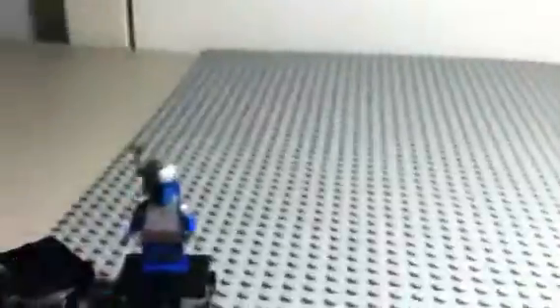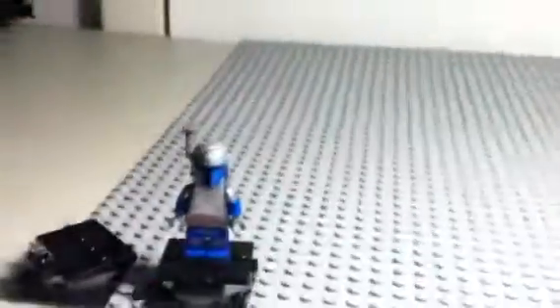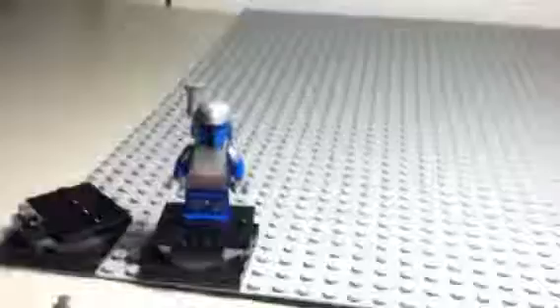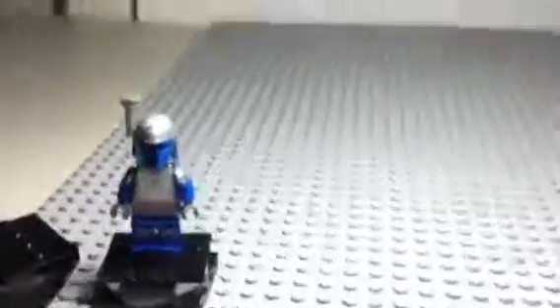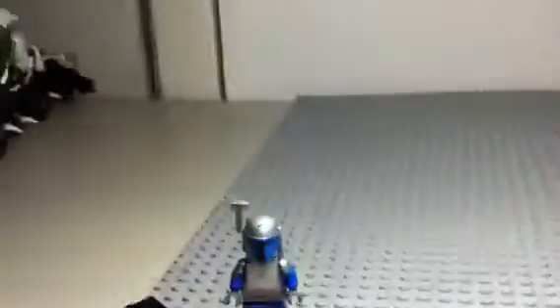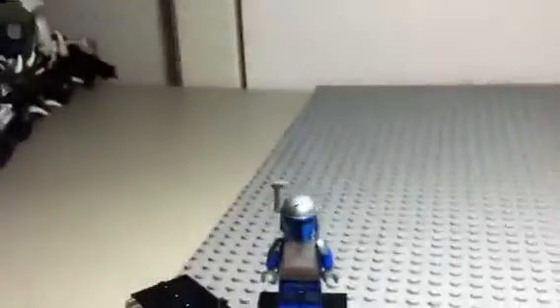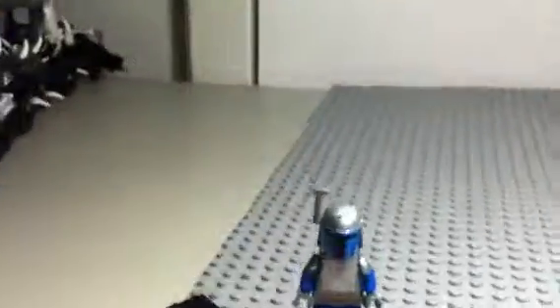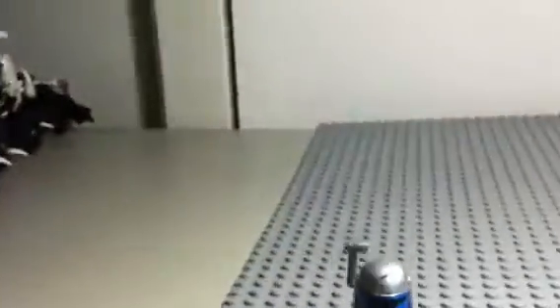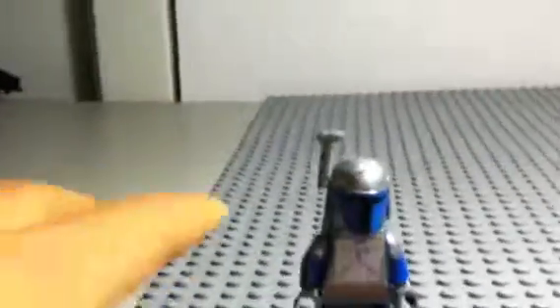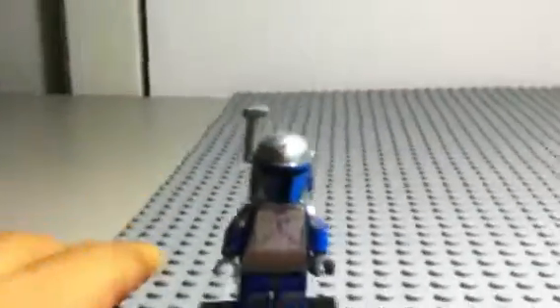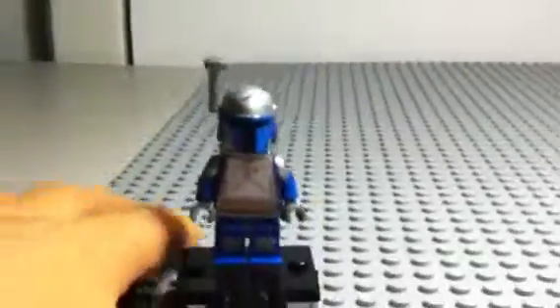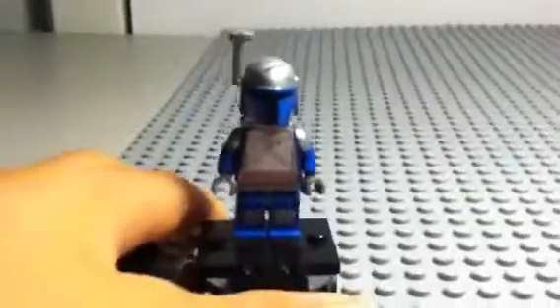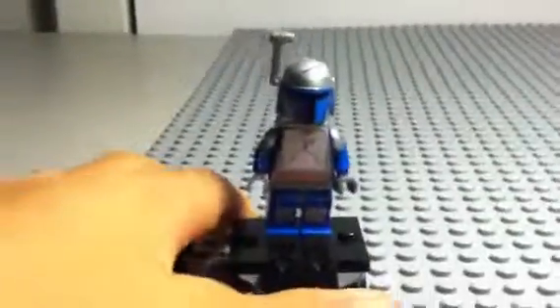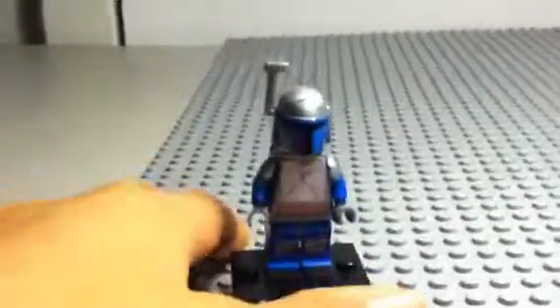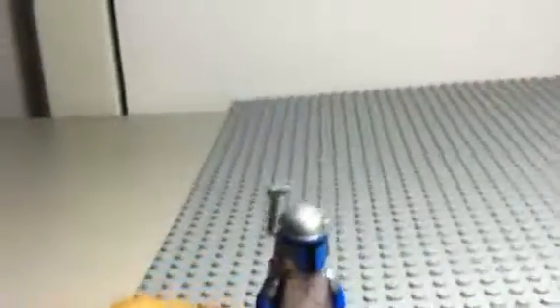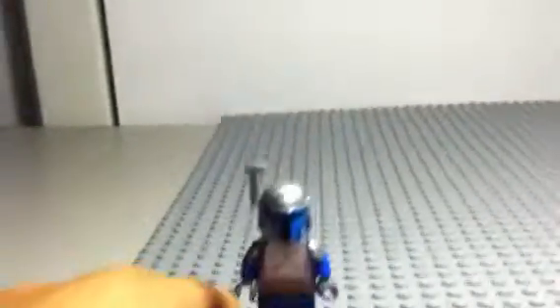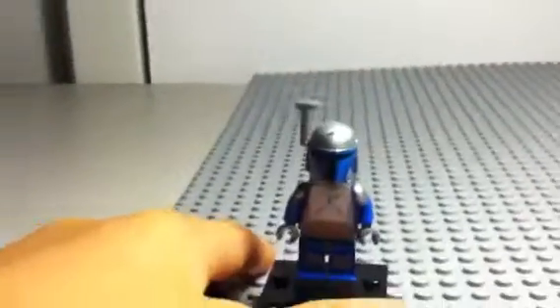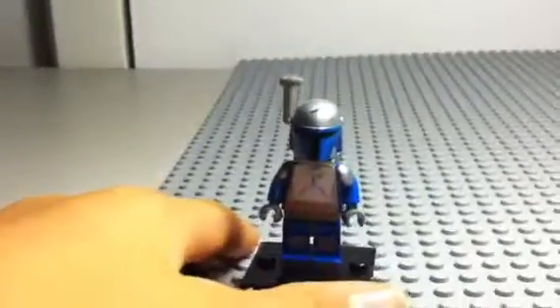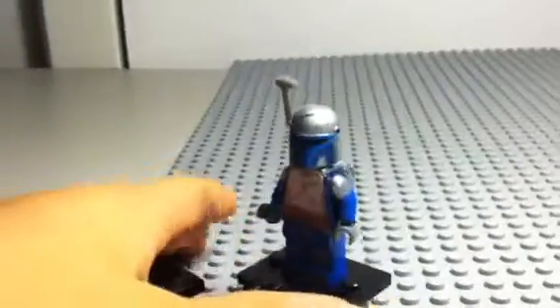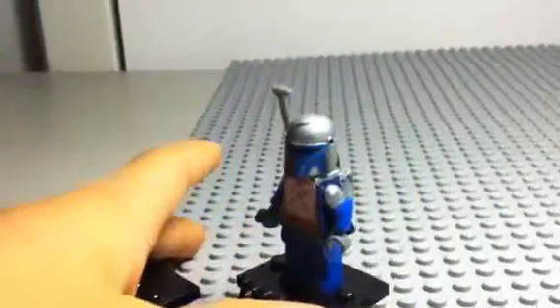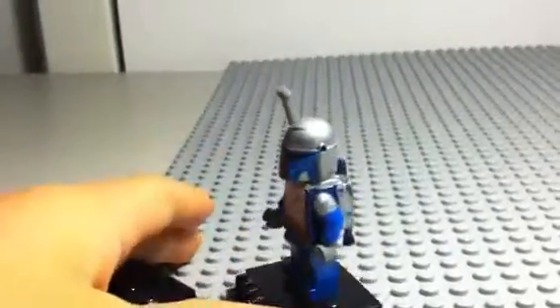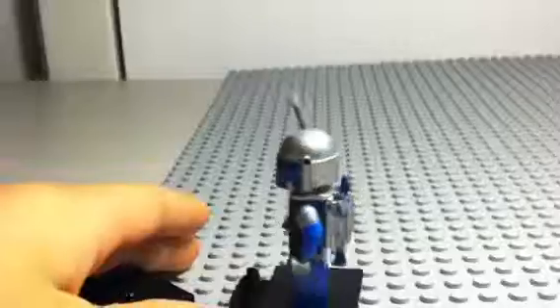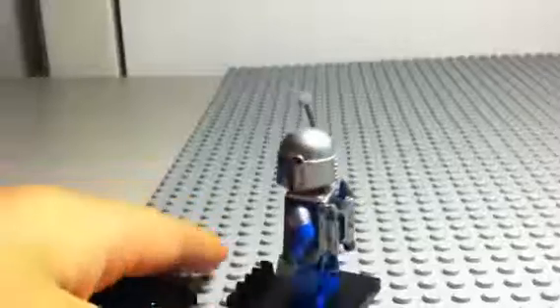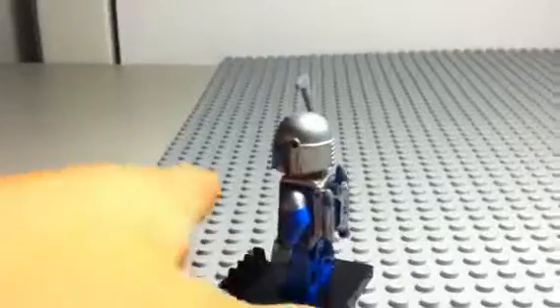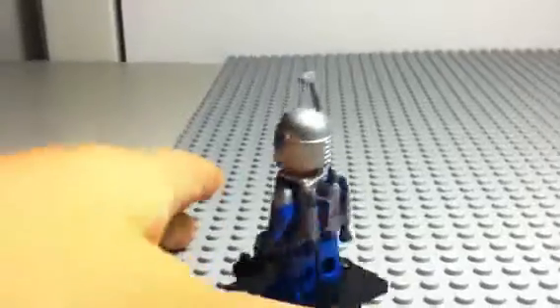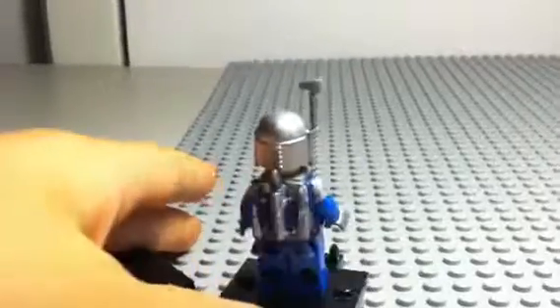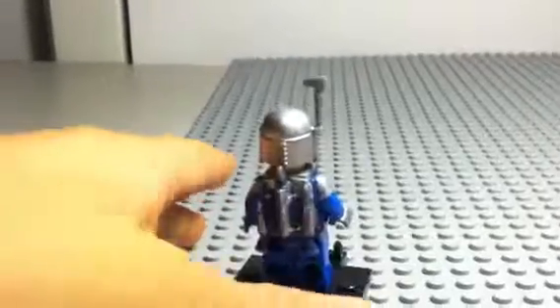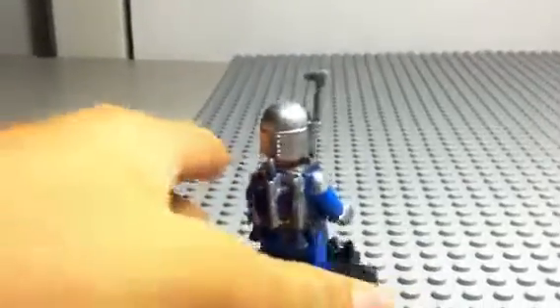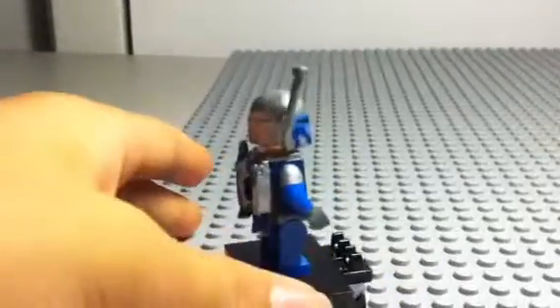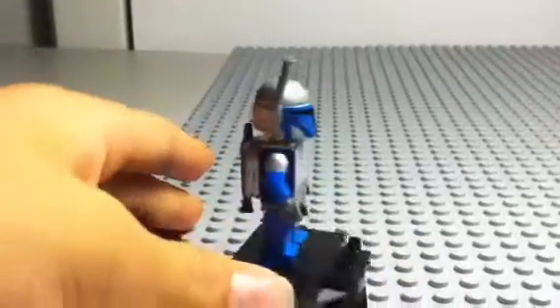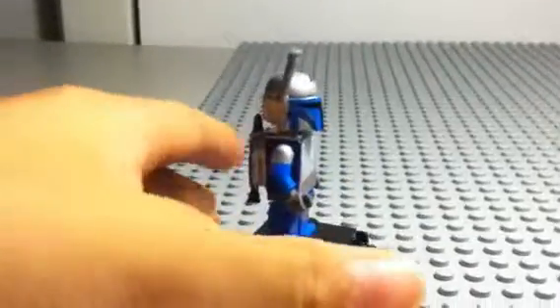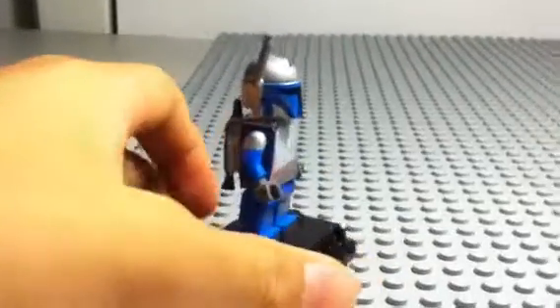Moving the lamp right here. Just flip it around. Weird colored jetpack.